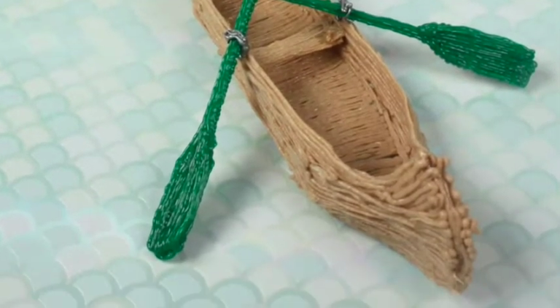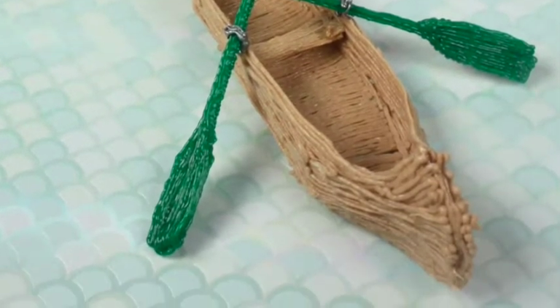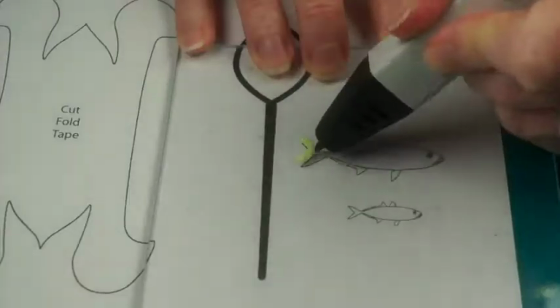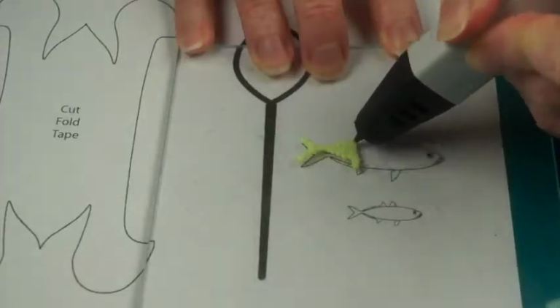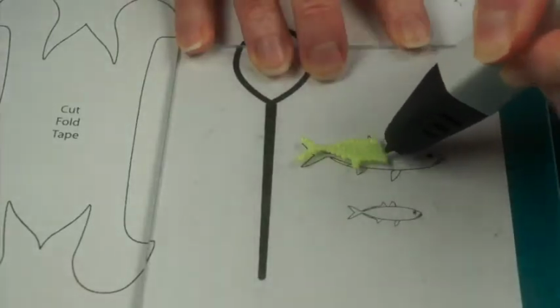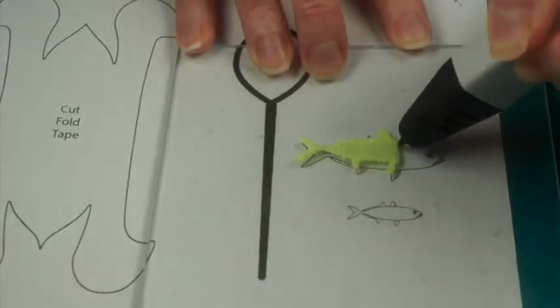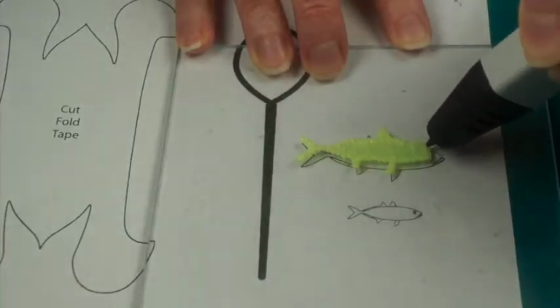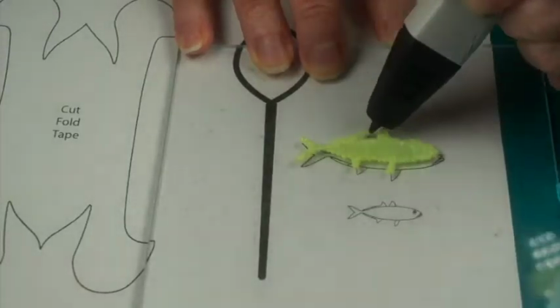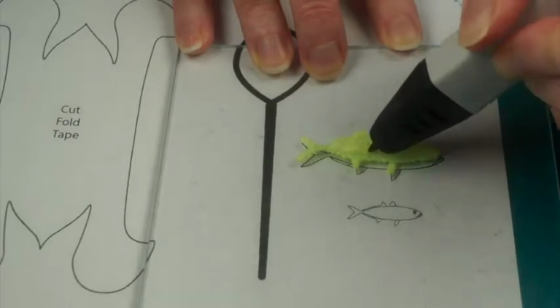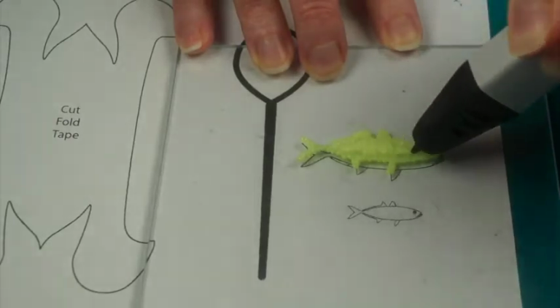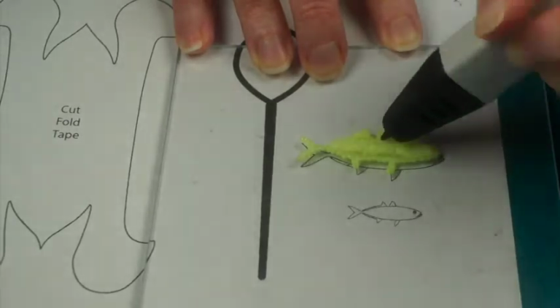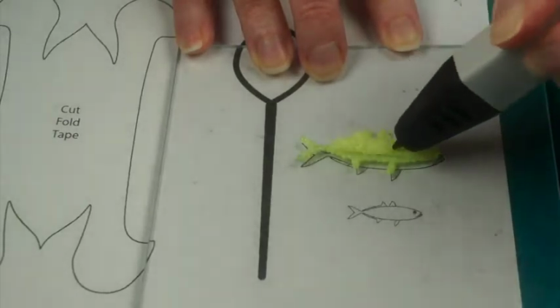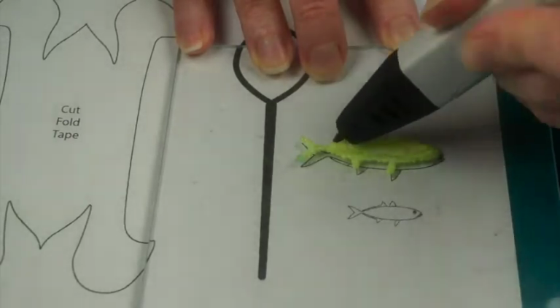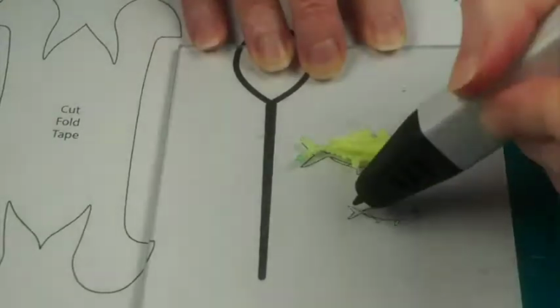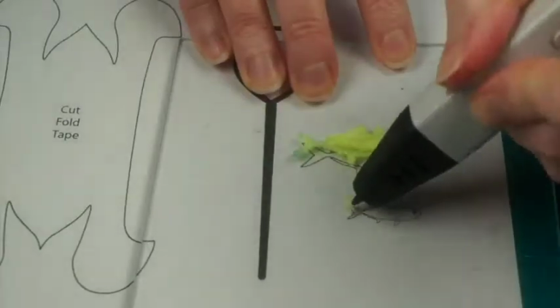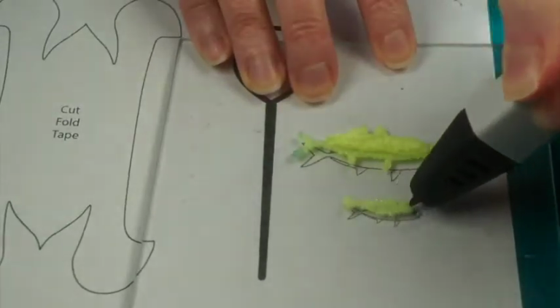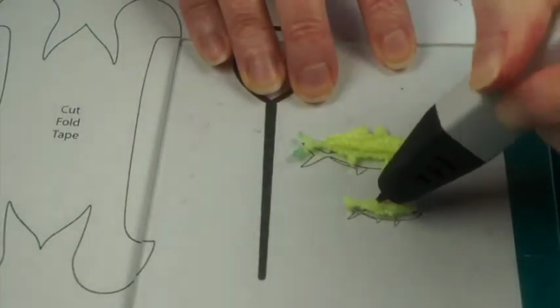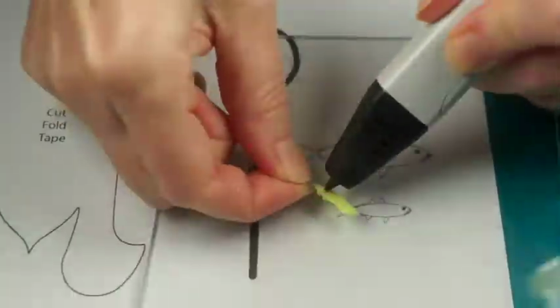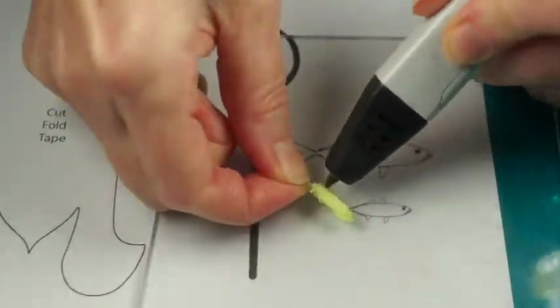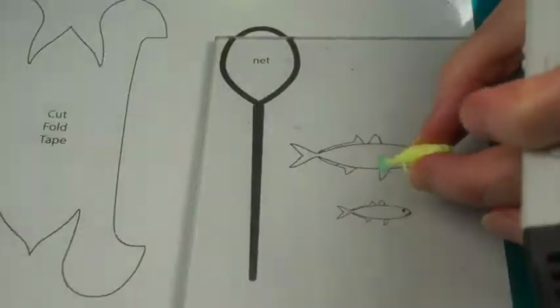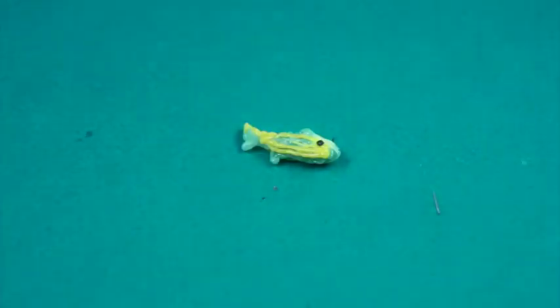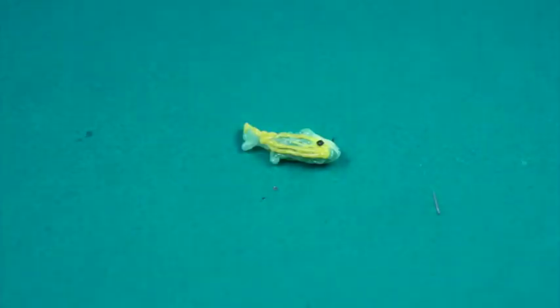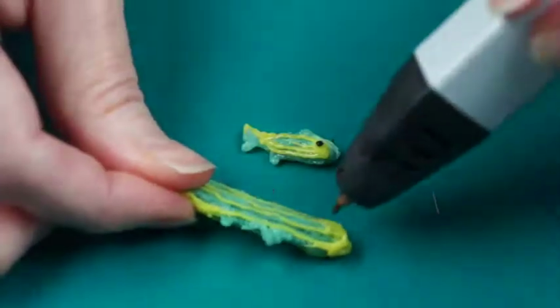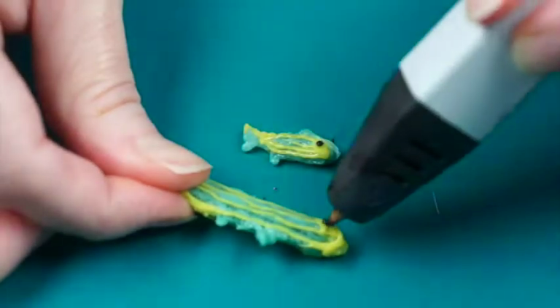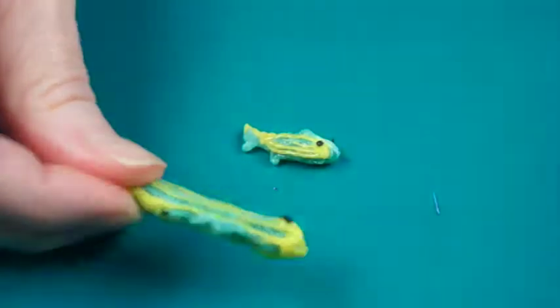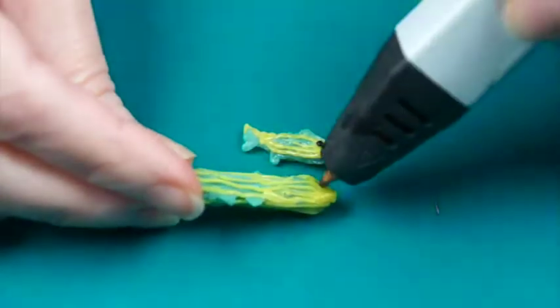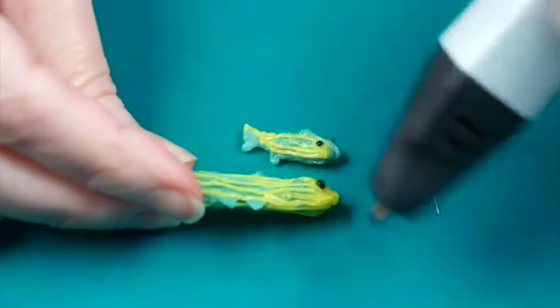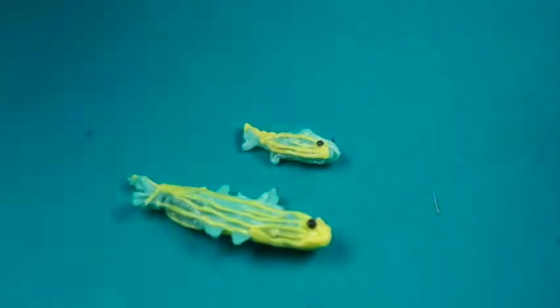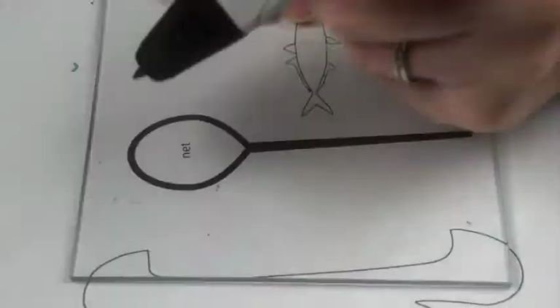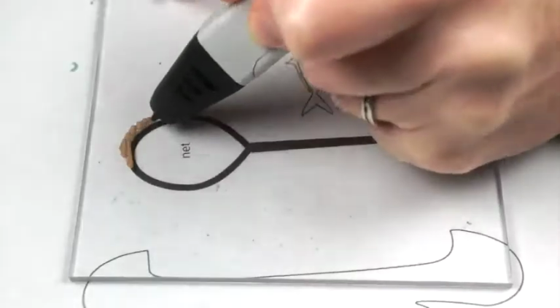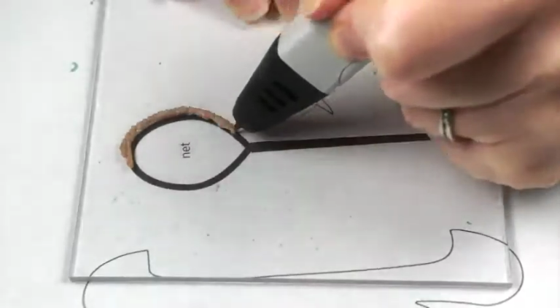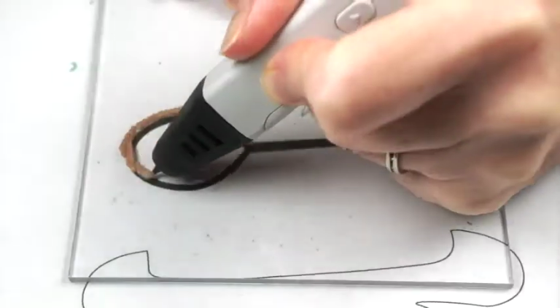Trace the fish from the project template. Give them some depth and eyes. To make the fishing net, trace the frame and handle.